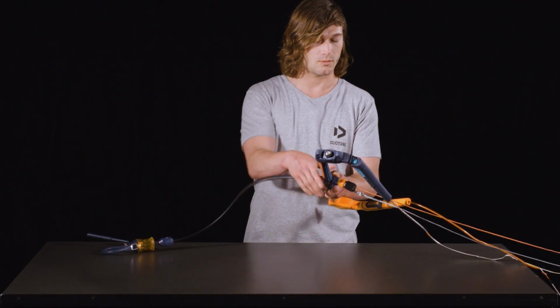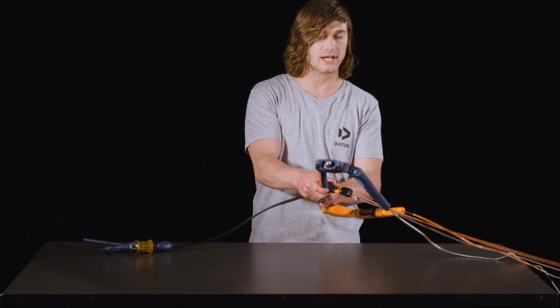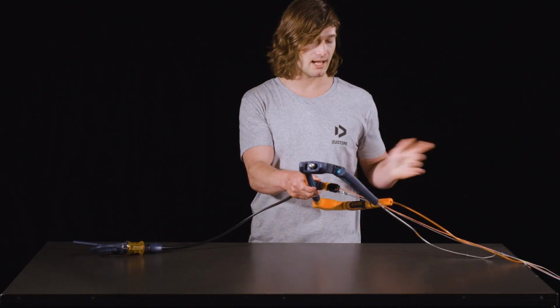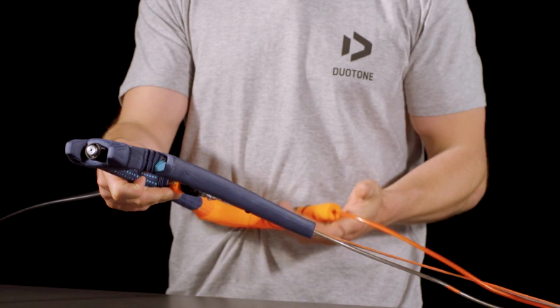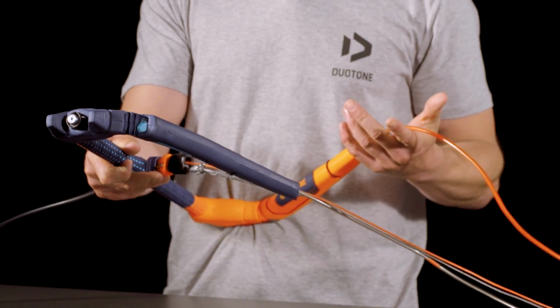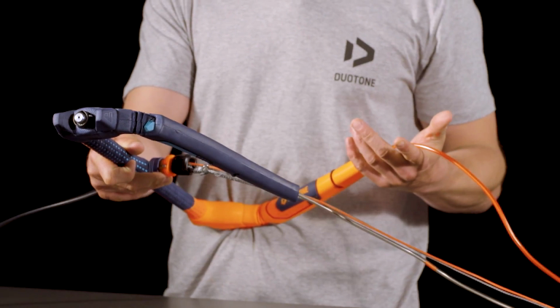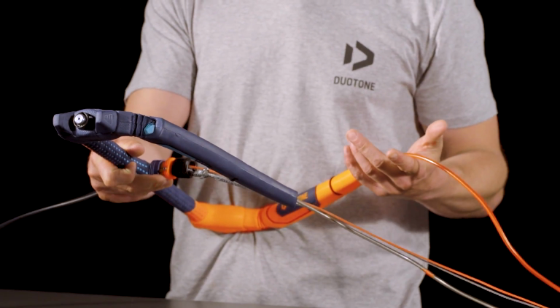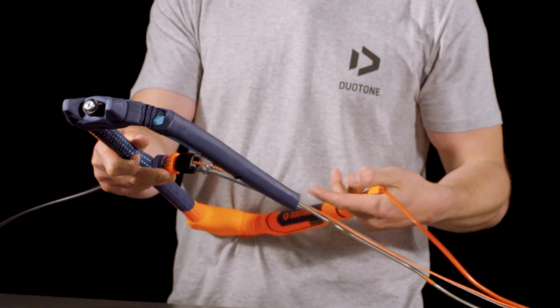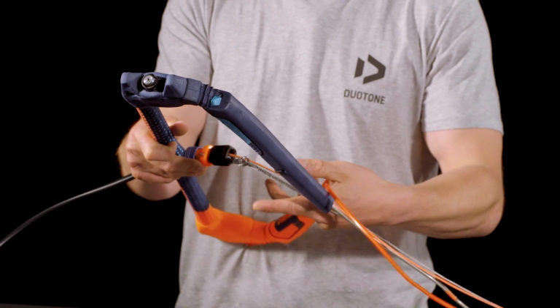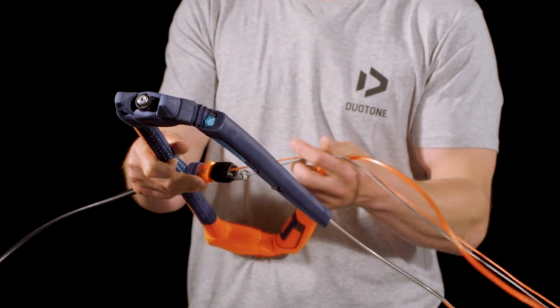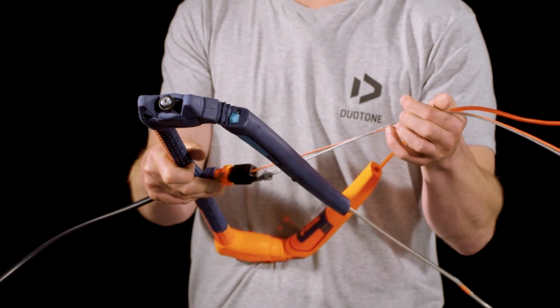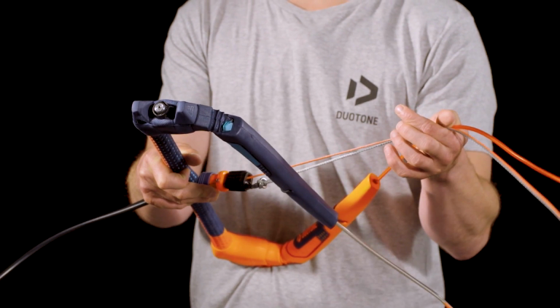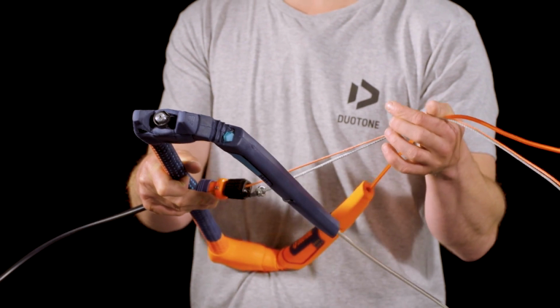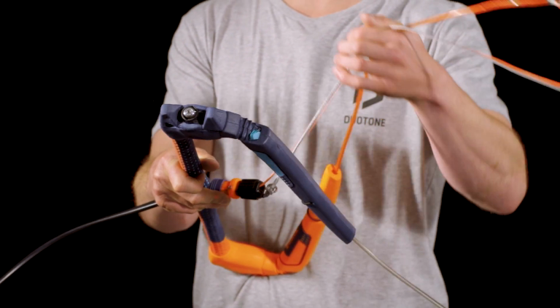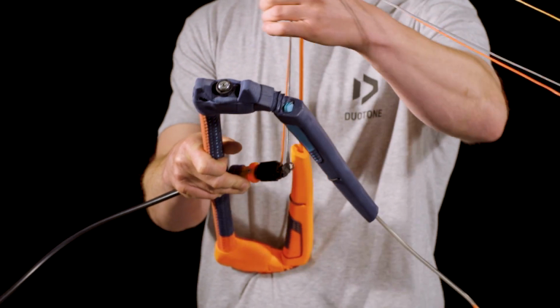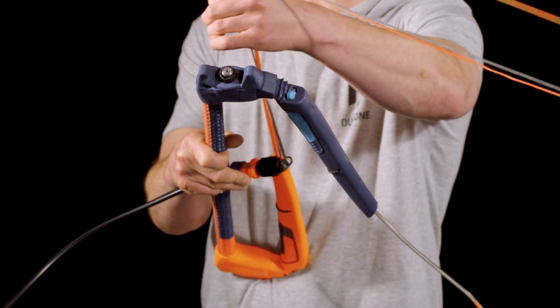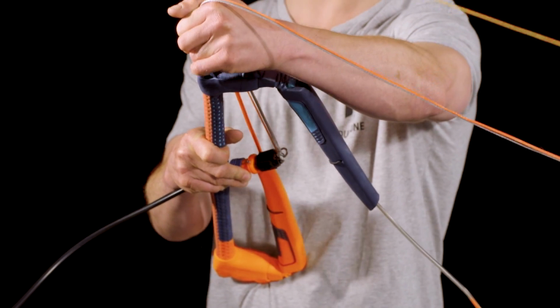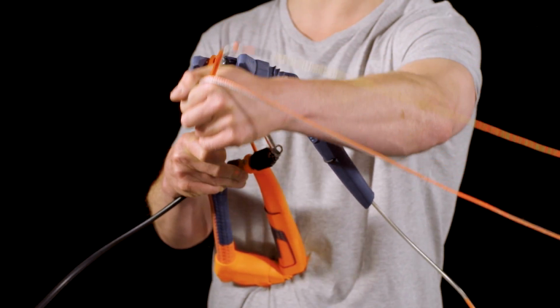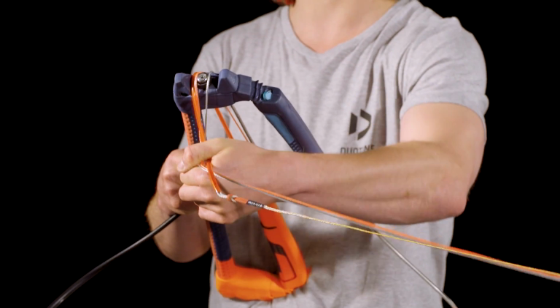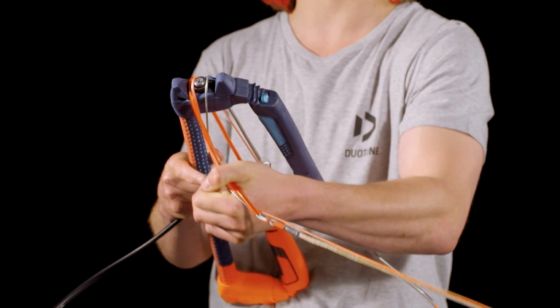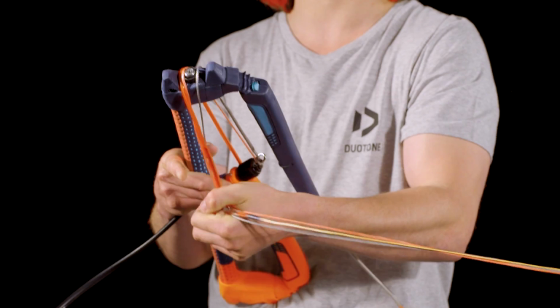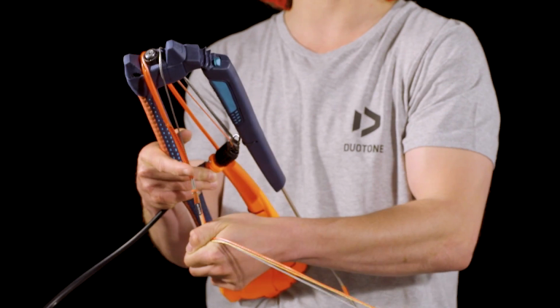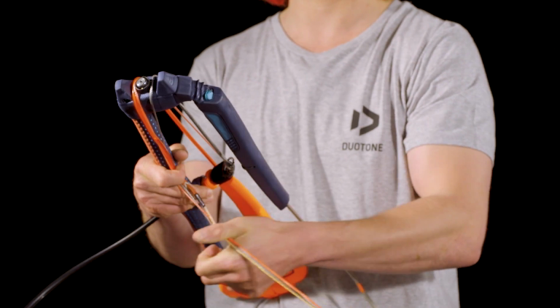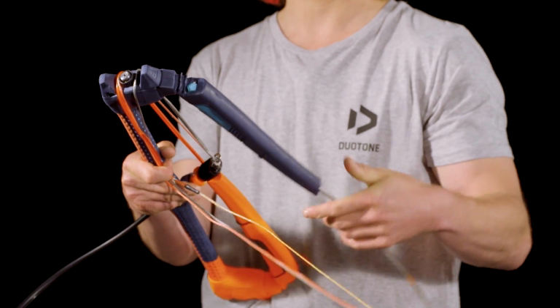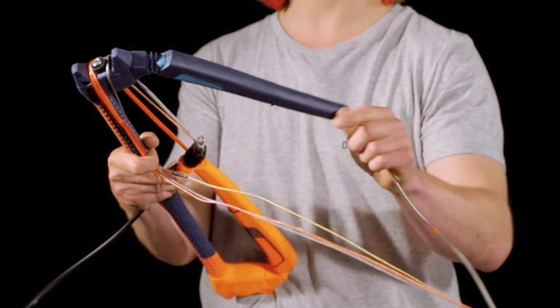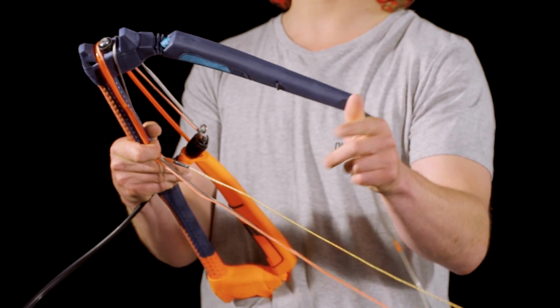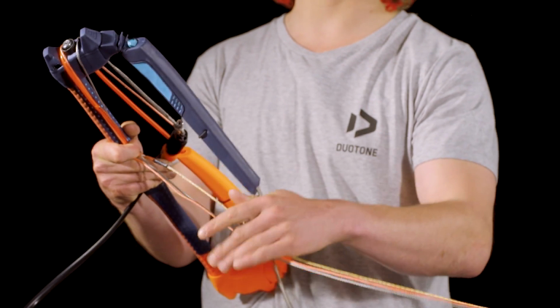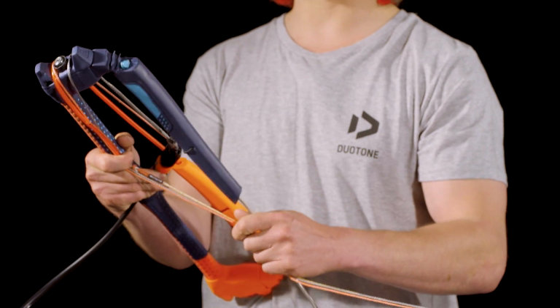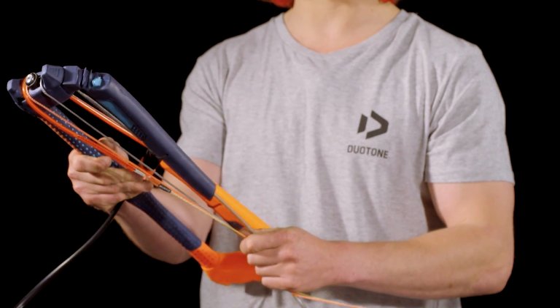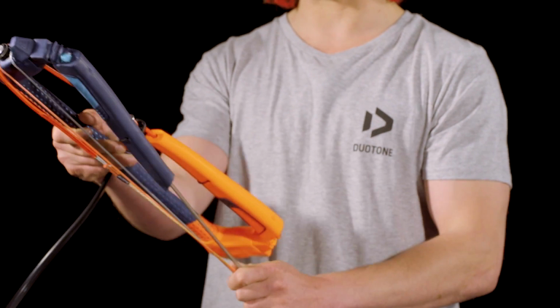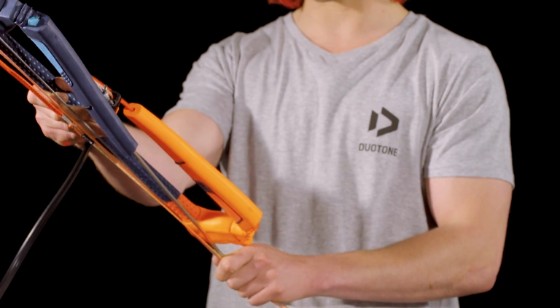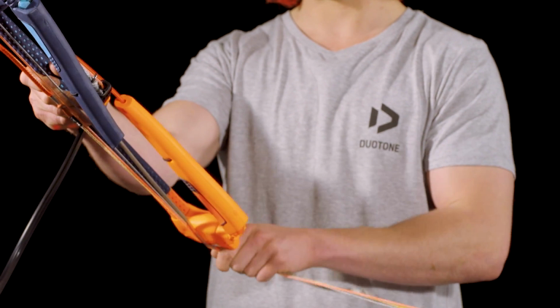Once you've done that, get one of your outside lines and your two inside lines and roll them both around one end of the bar. Then get your other outside line and continue to roll the bar straight.